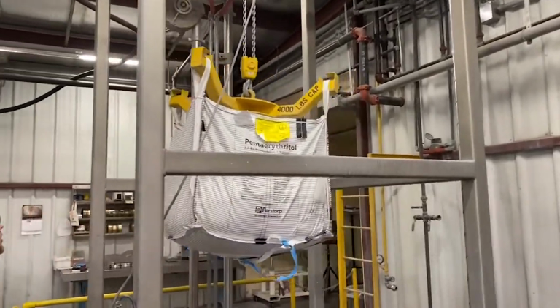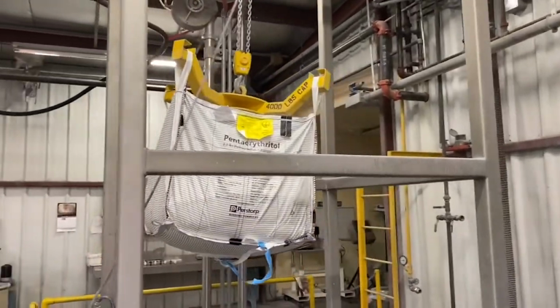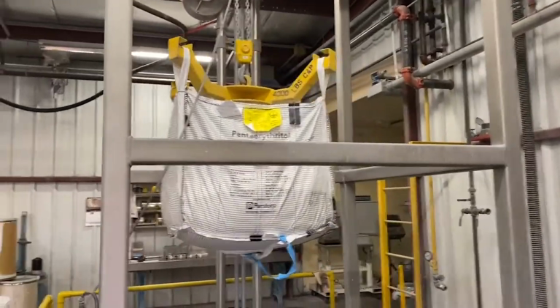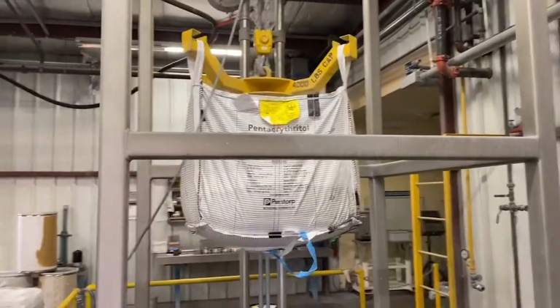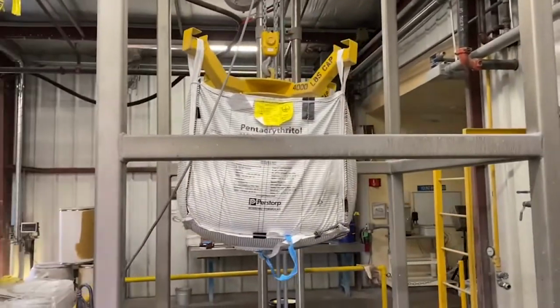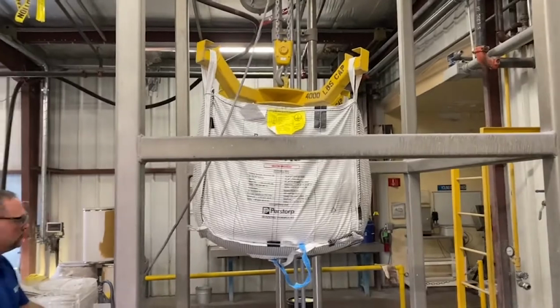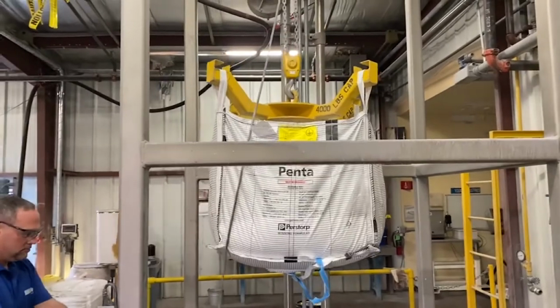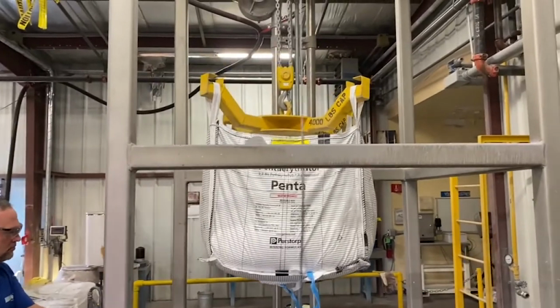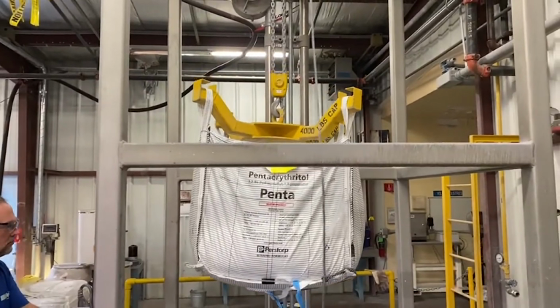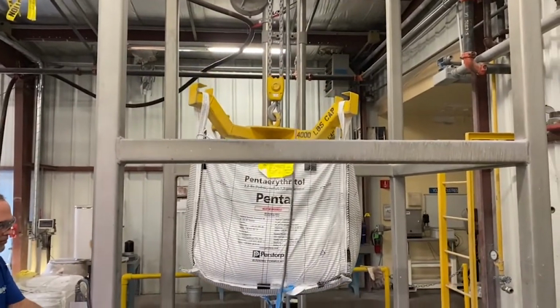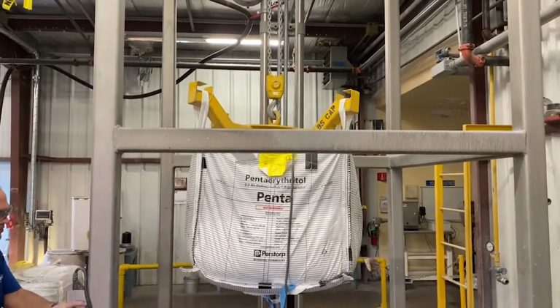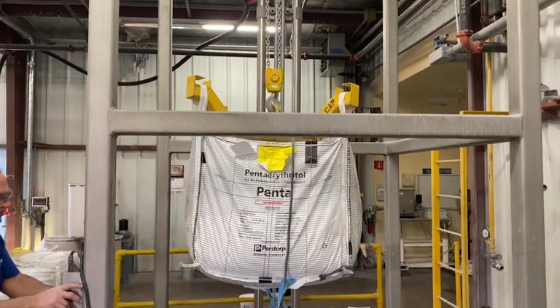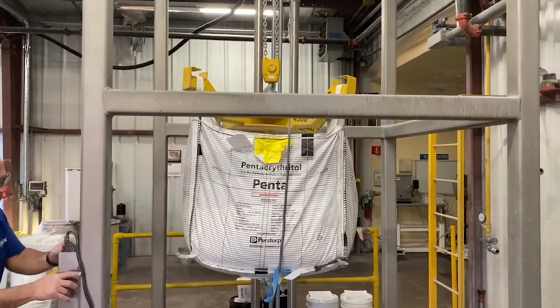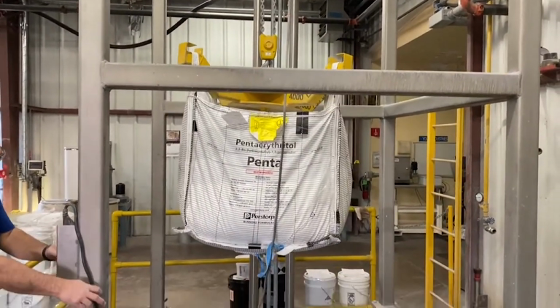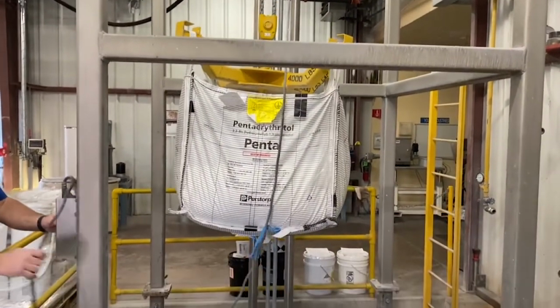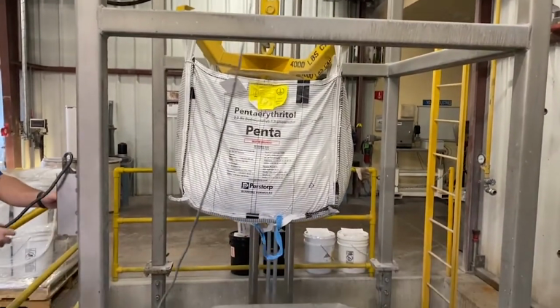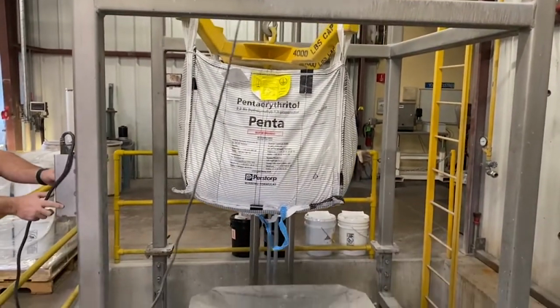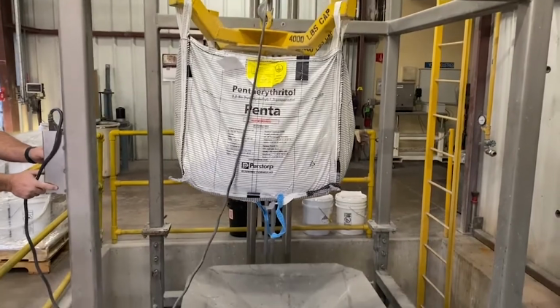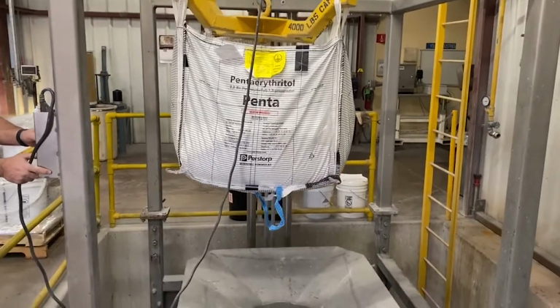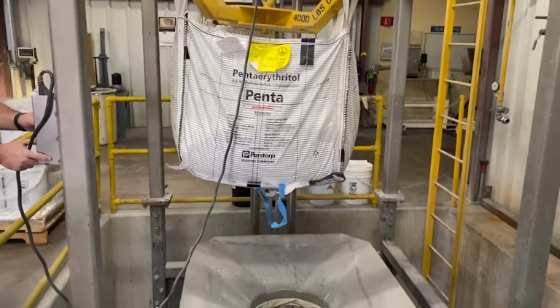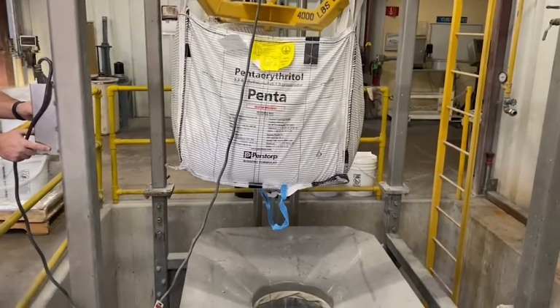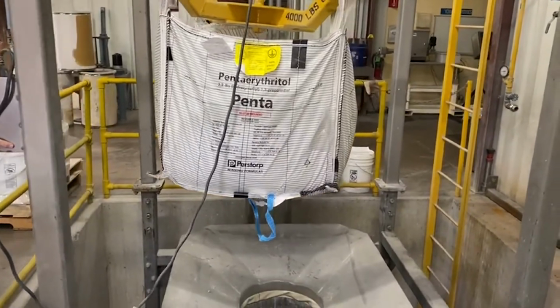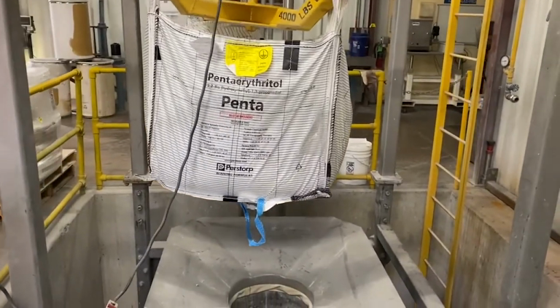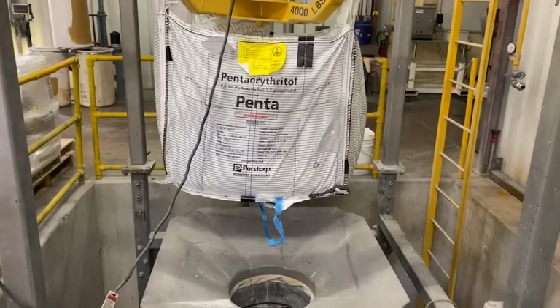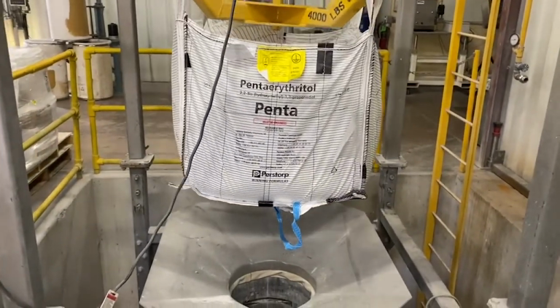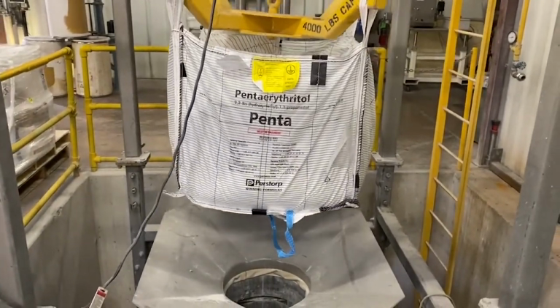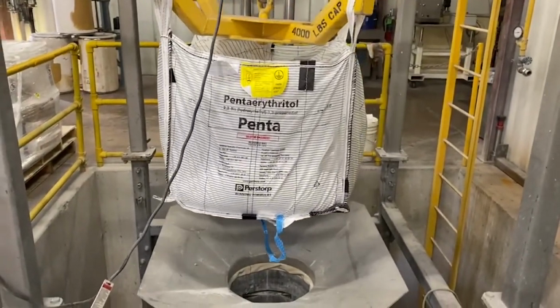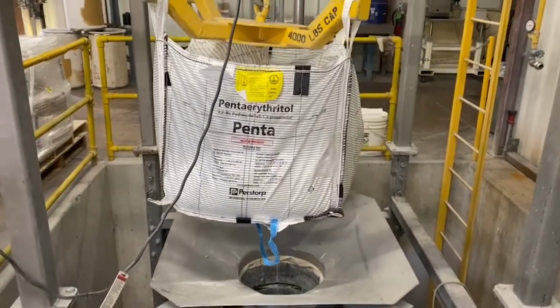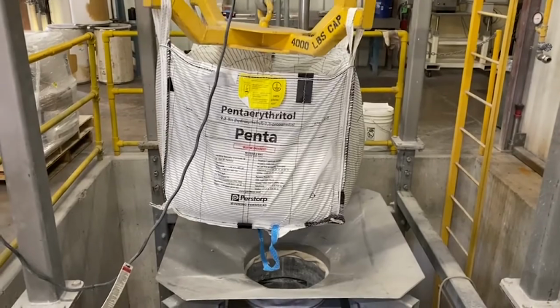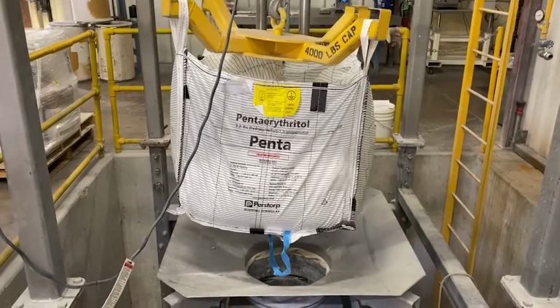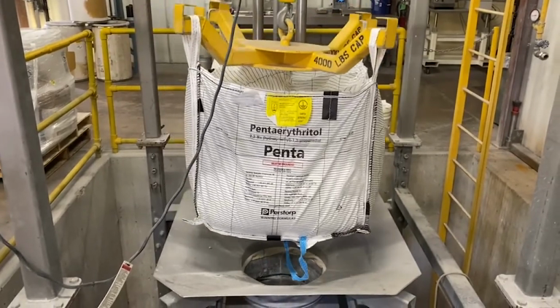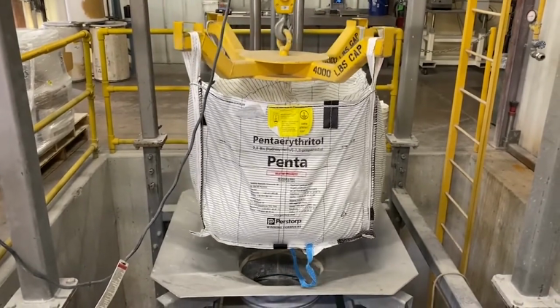The bag is then lowered onto the support pan which supports the weight of the bag. The pan is equipped with a vibrator to periodically vibrate the bag if powder bridging in the bag occurs. In this case material flowed well from the bag and vibration was not needed.